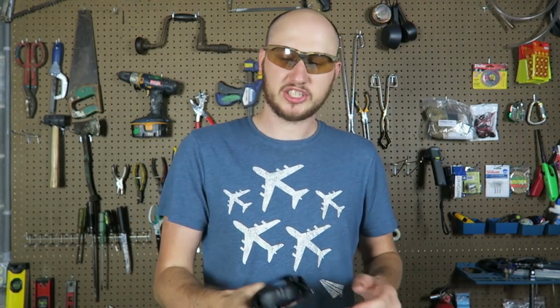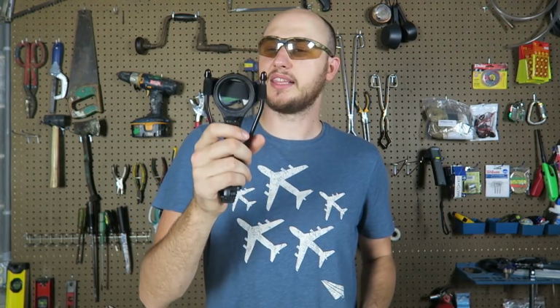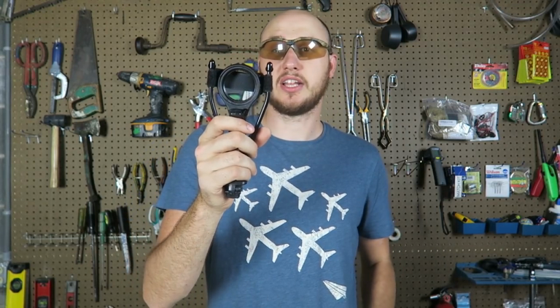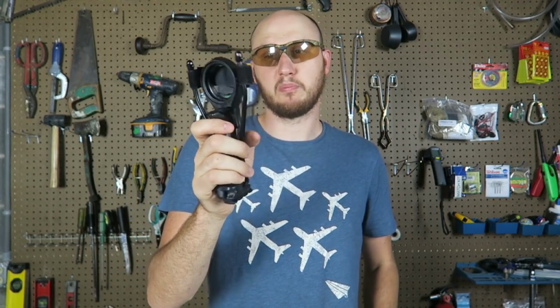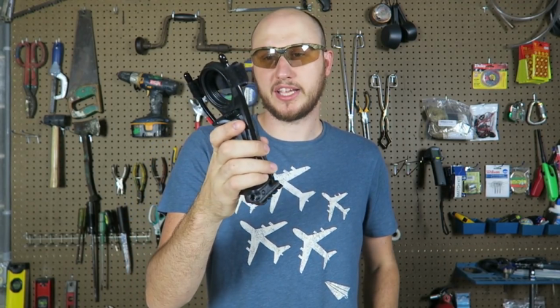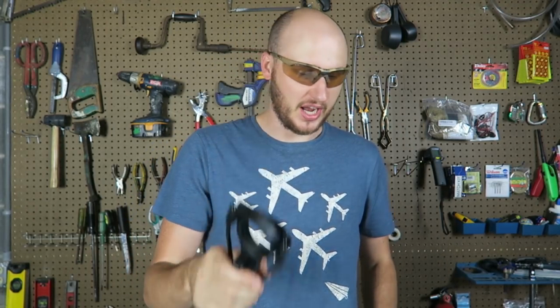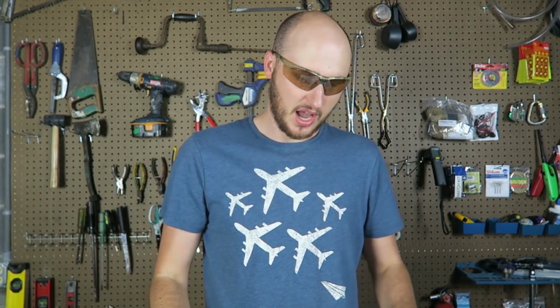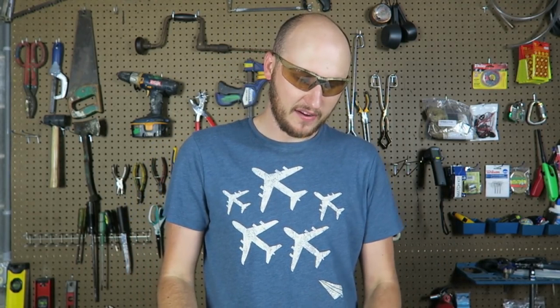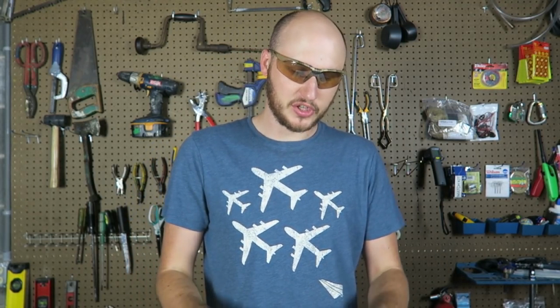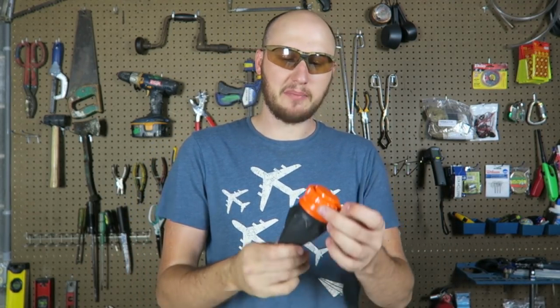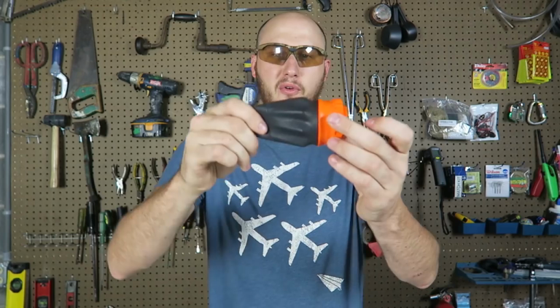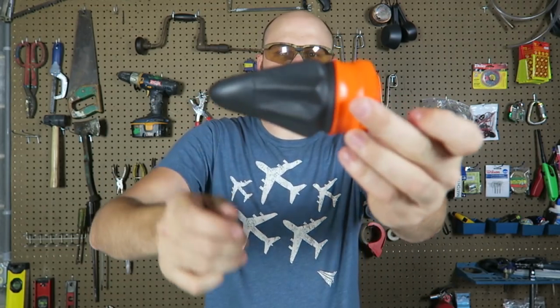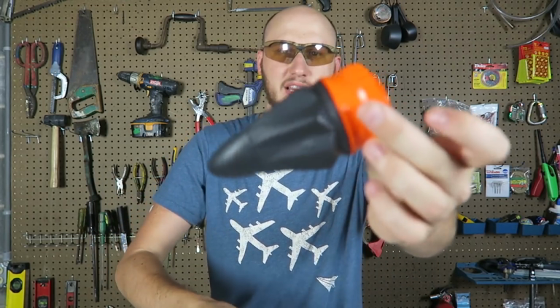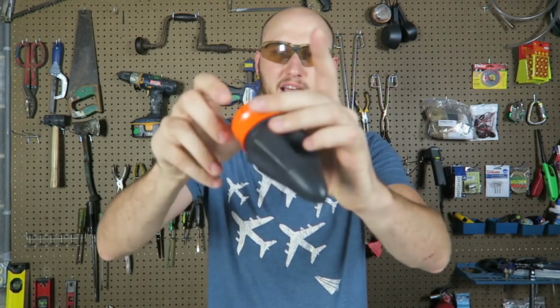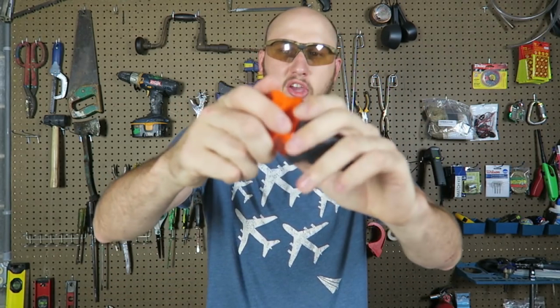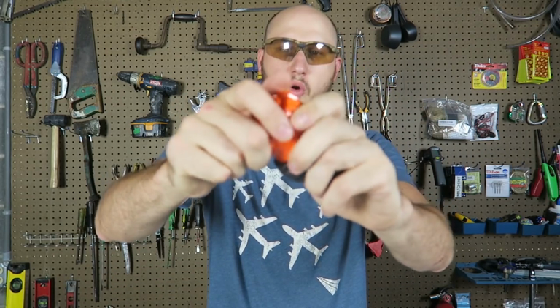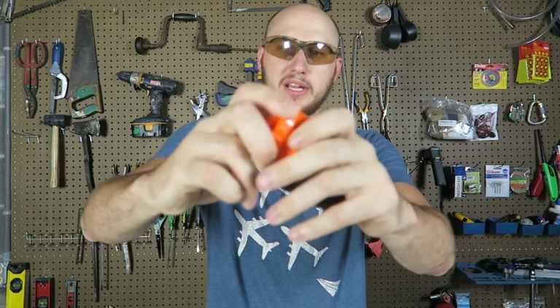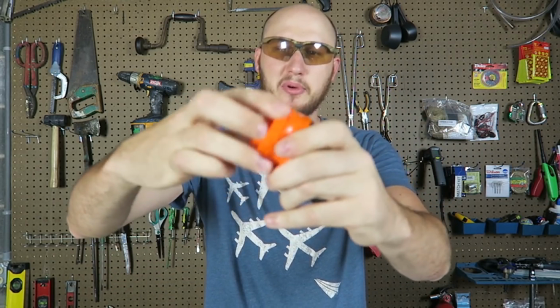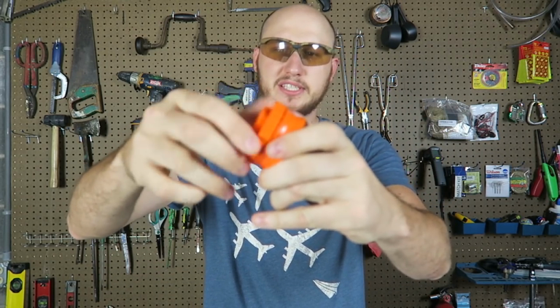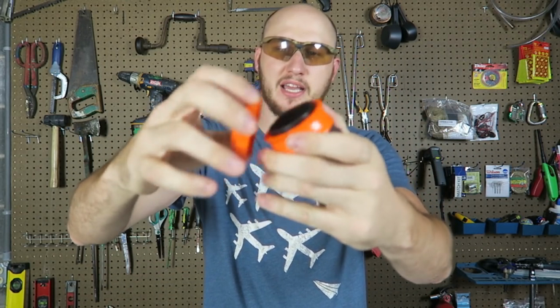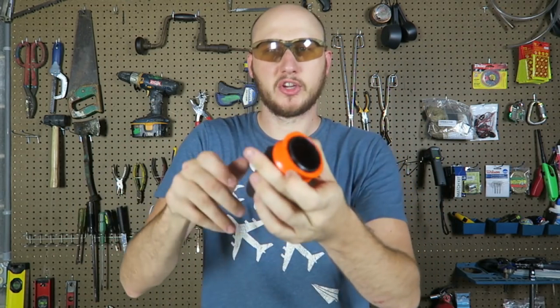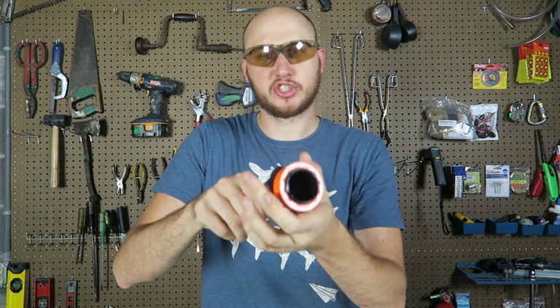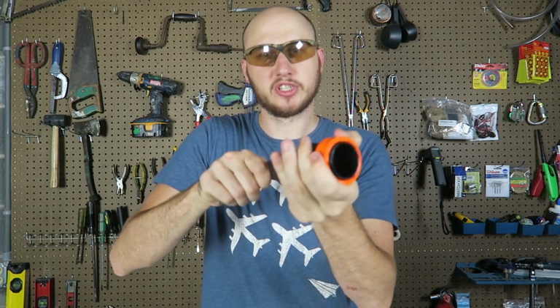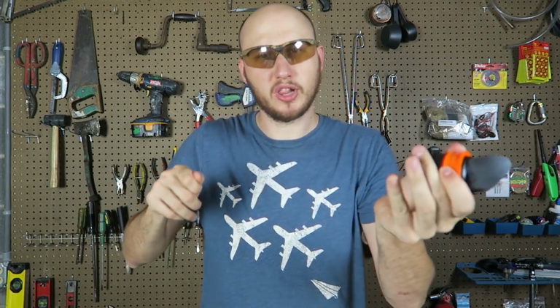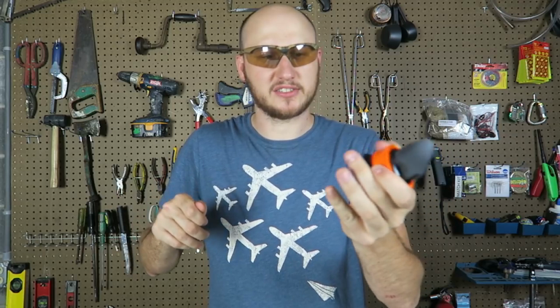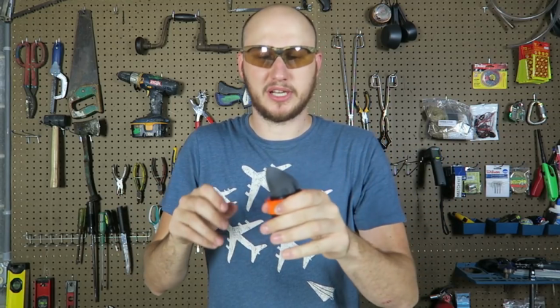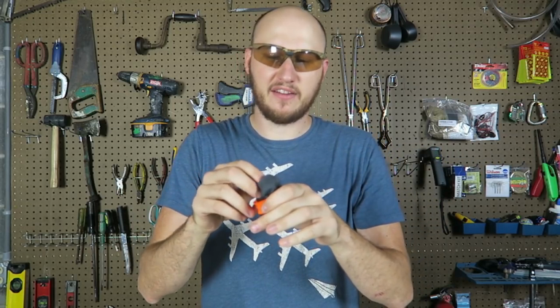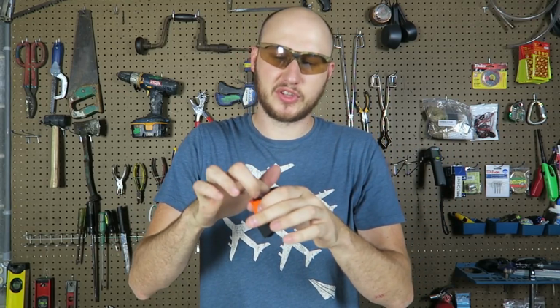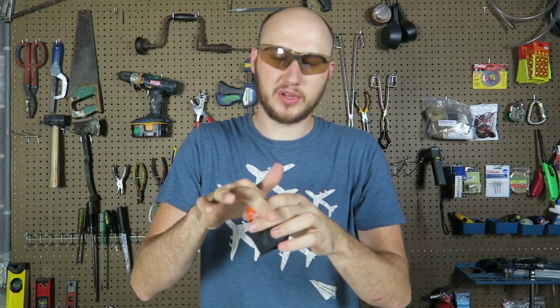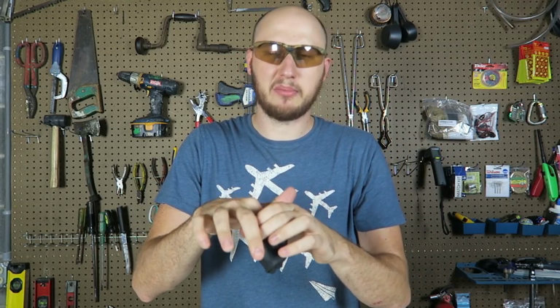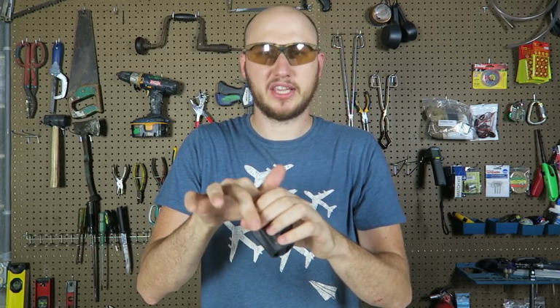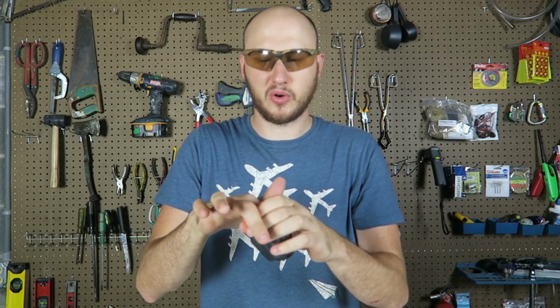I just got this thing called Pocket Shot. I have reviewed it before — it's a thing like that. You open it up on this side and you can shoot small rocks from it. I have reviewed it probably a year ago.